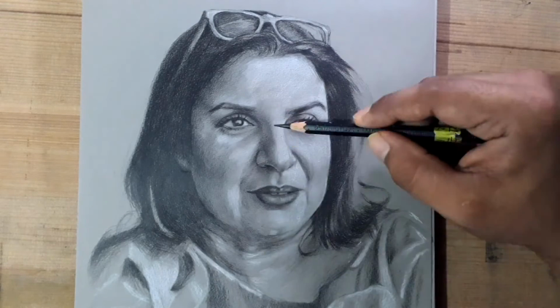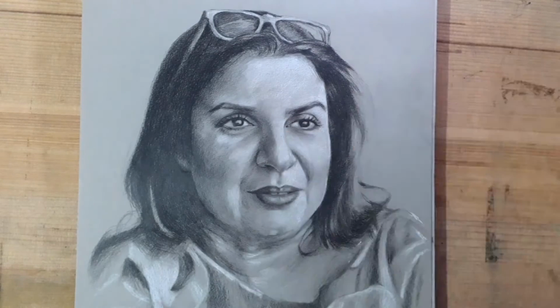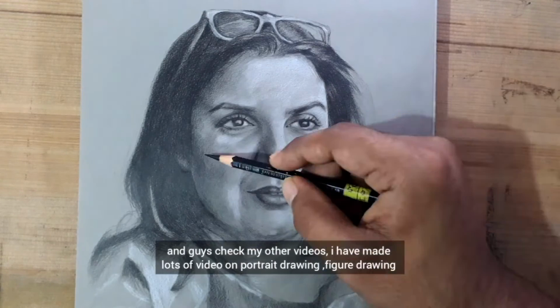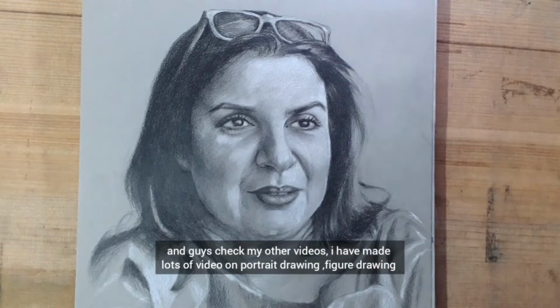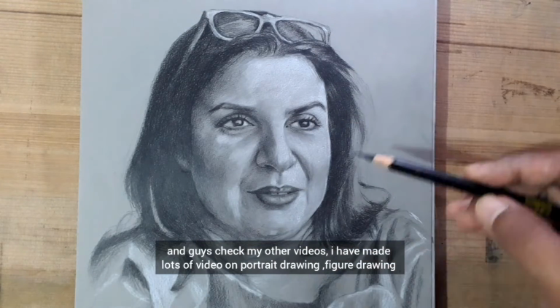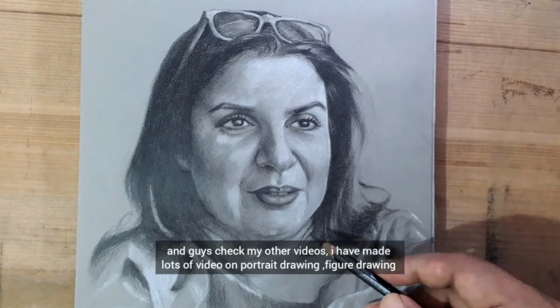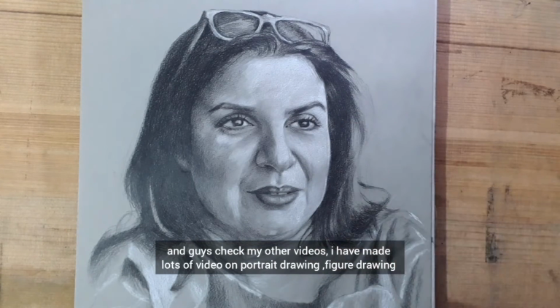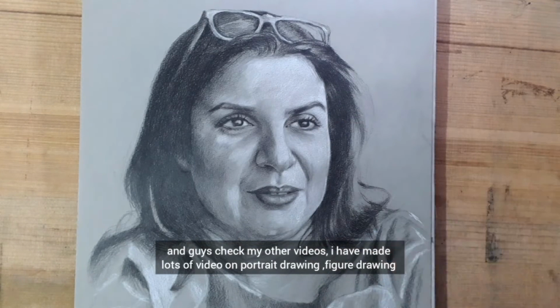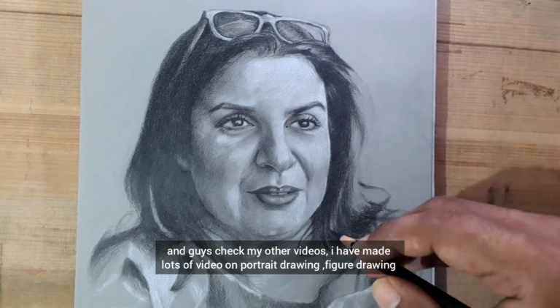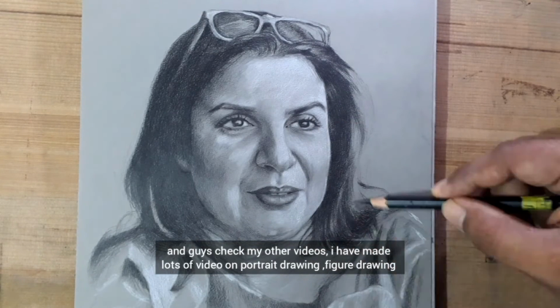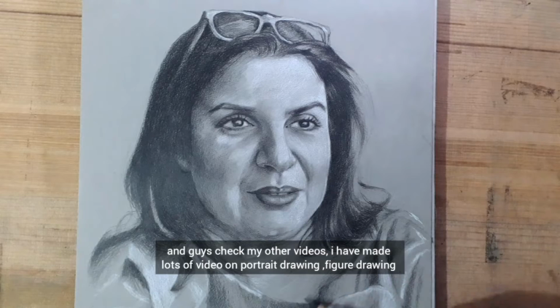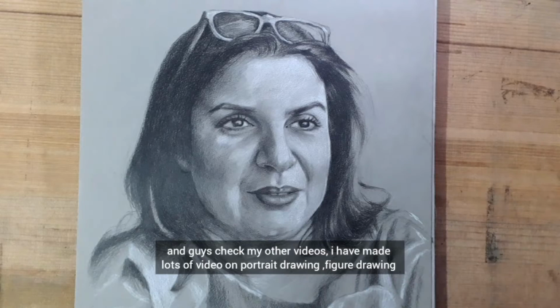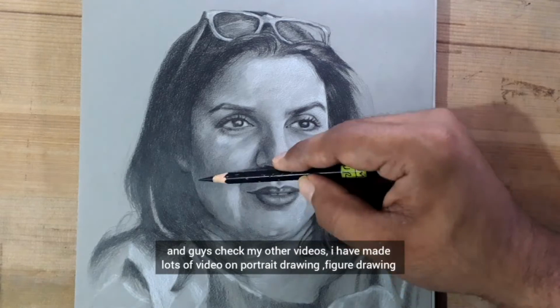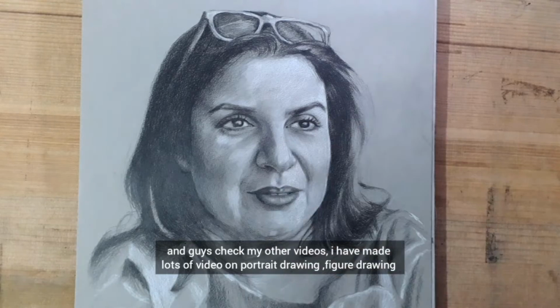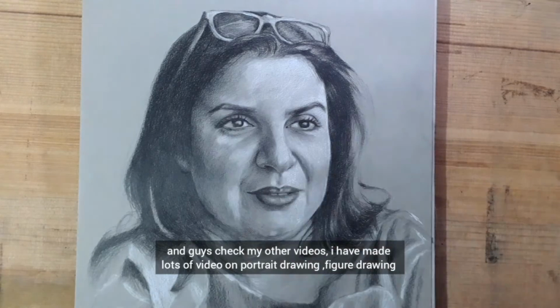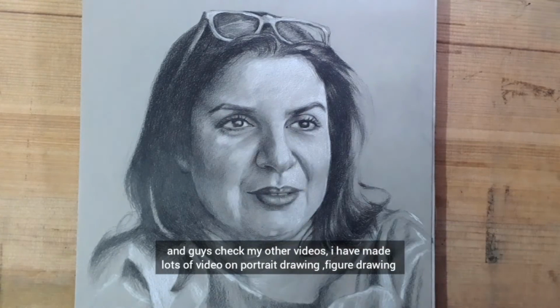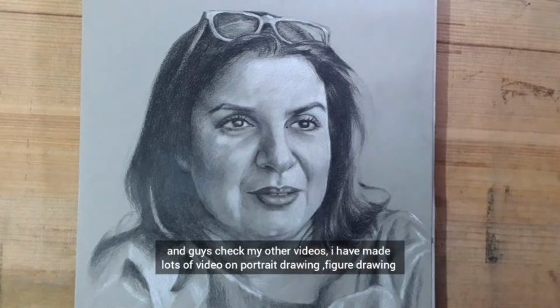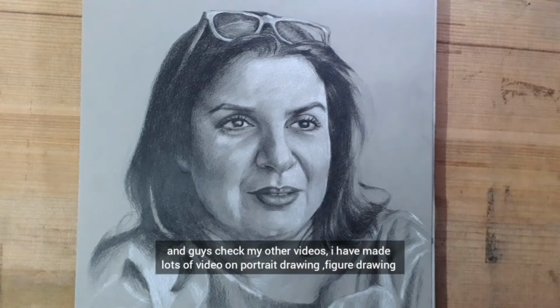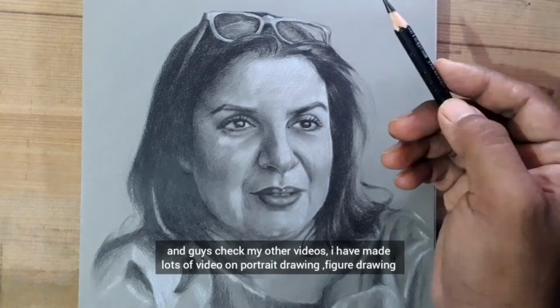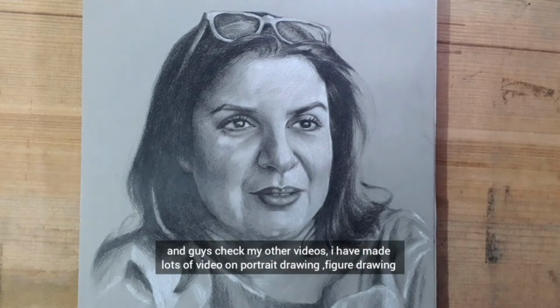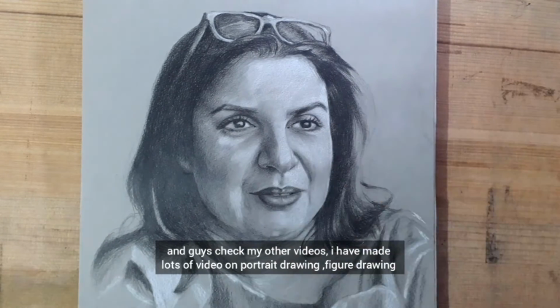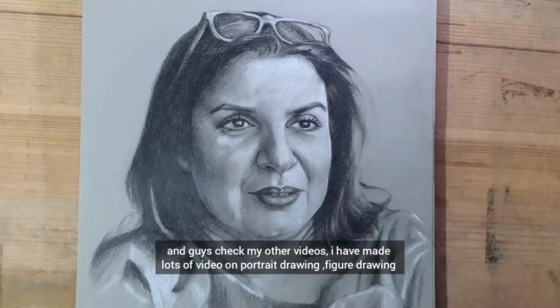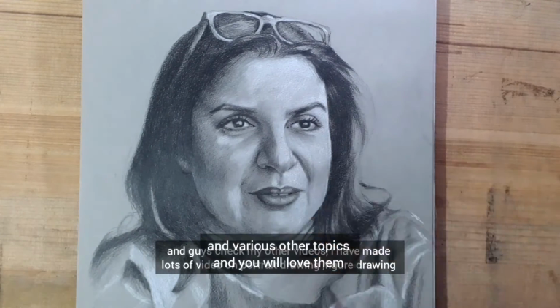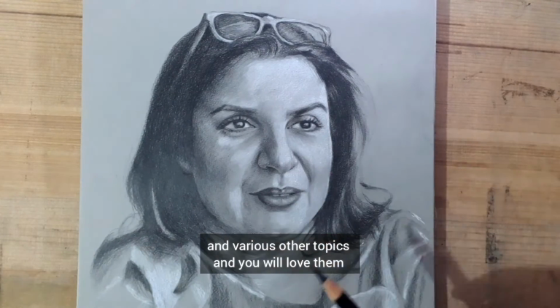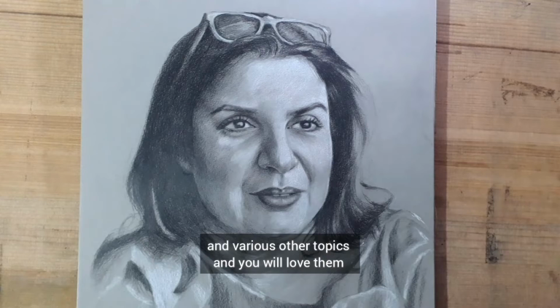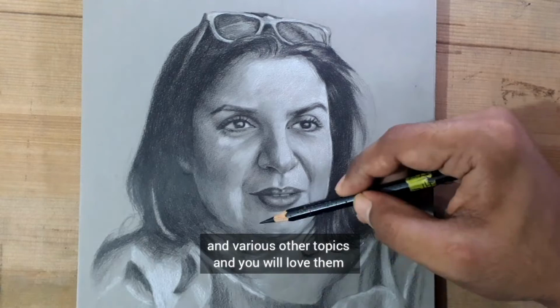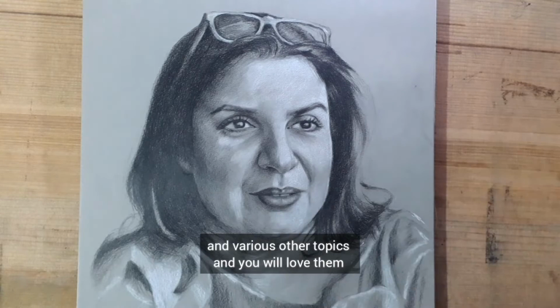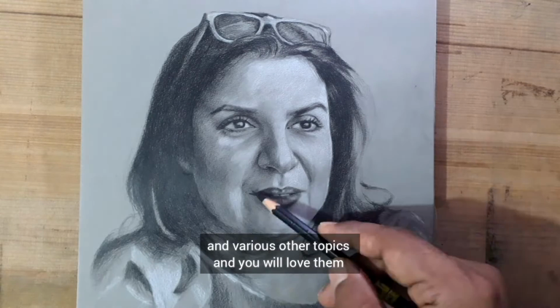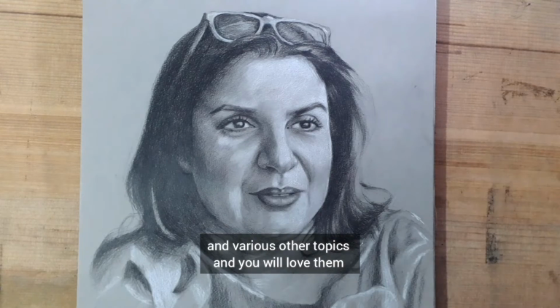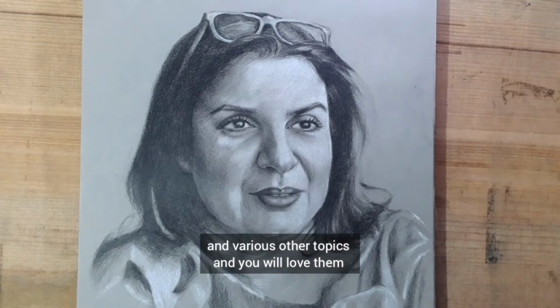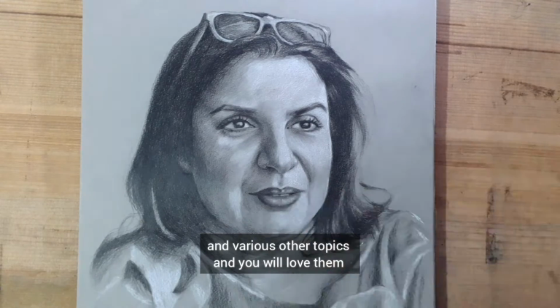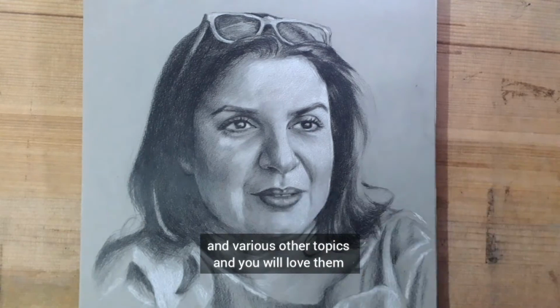Guys, check my other videos — I have made lots of videos on portrait drawing, figure drawing, and various other topics, and you'll love them.